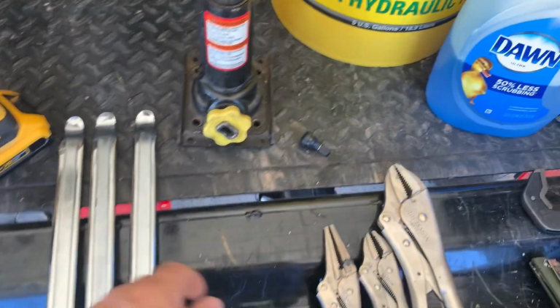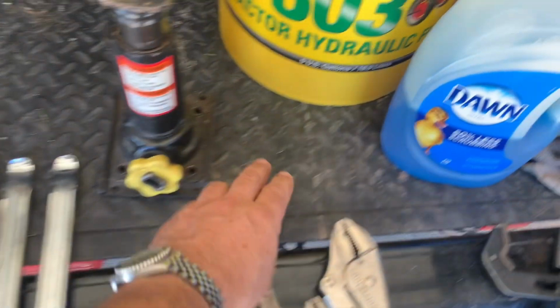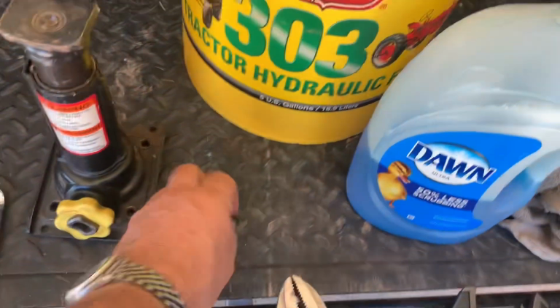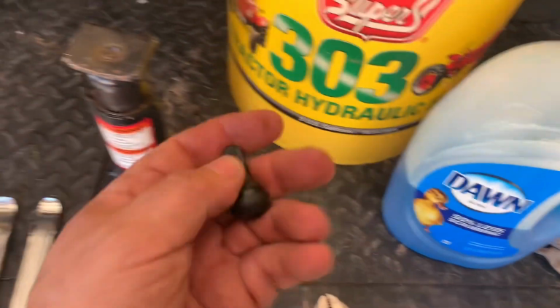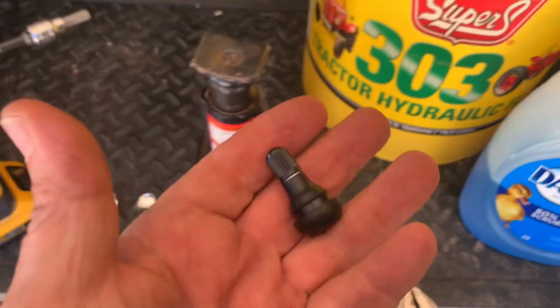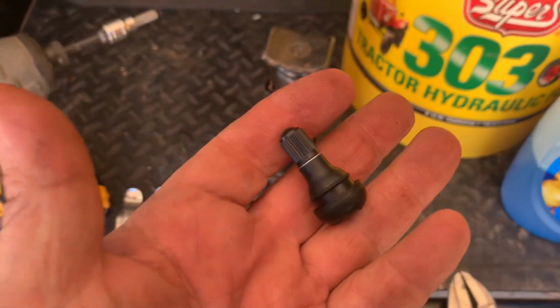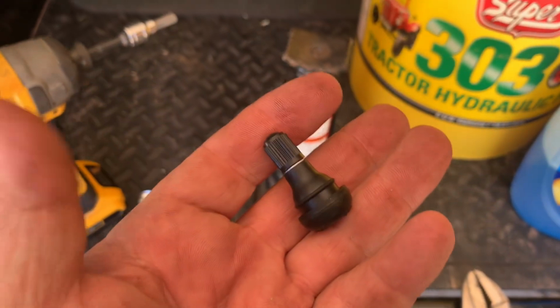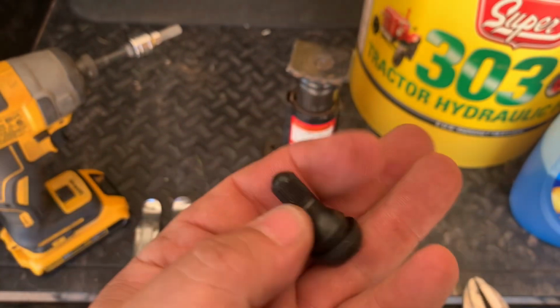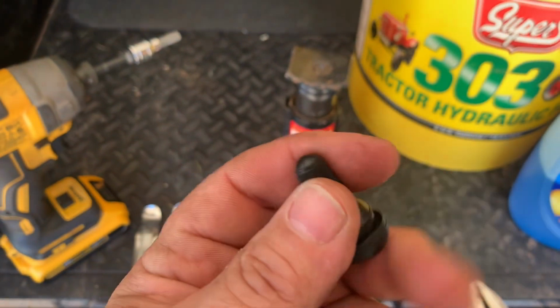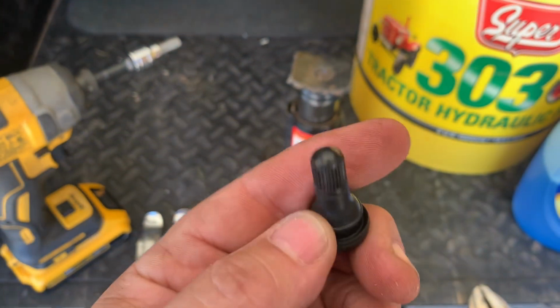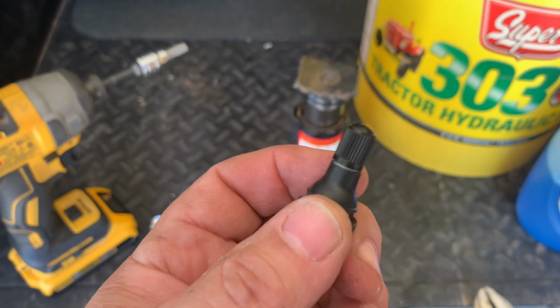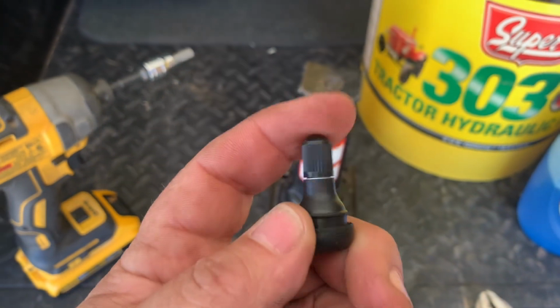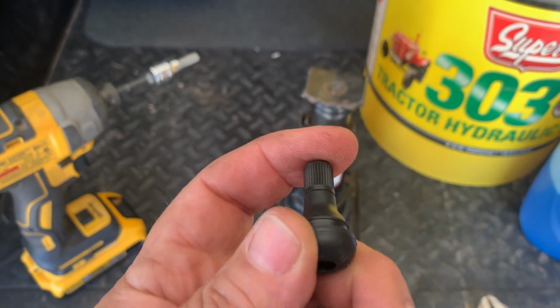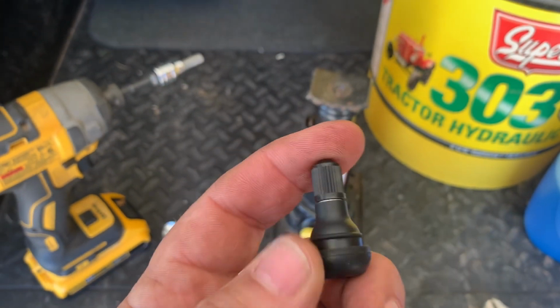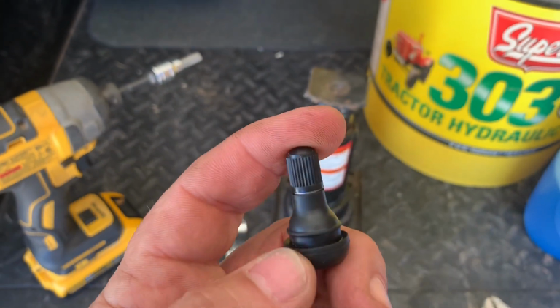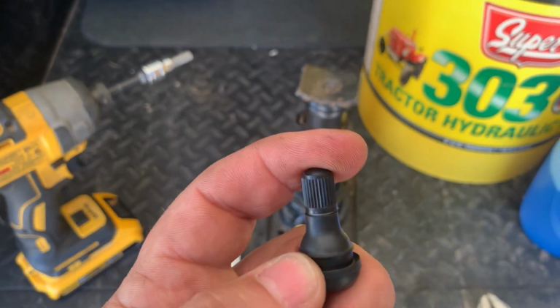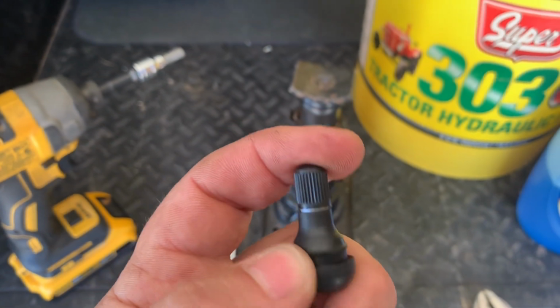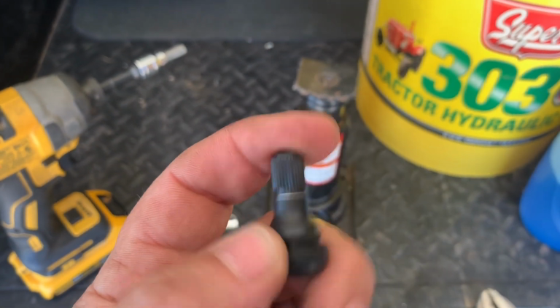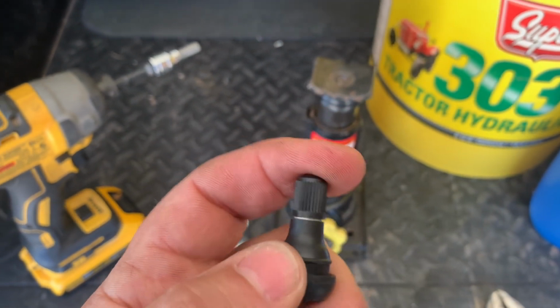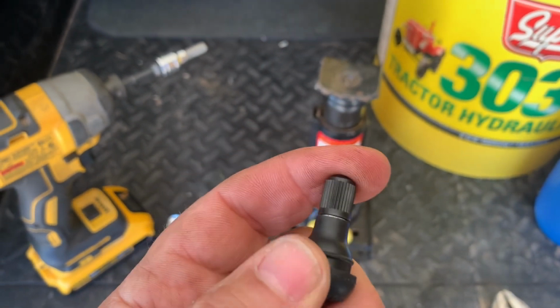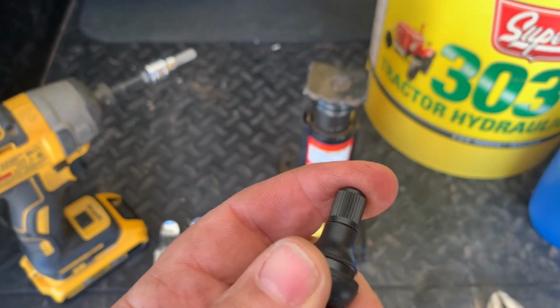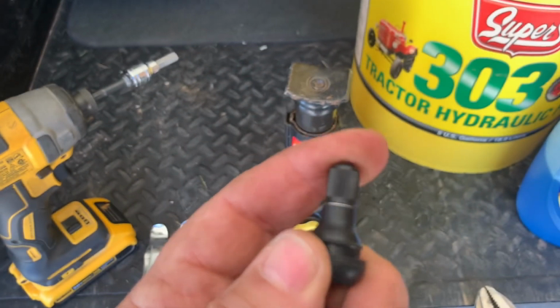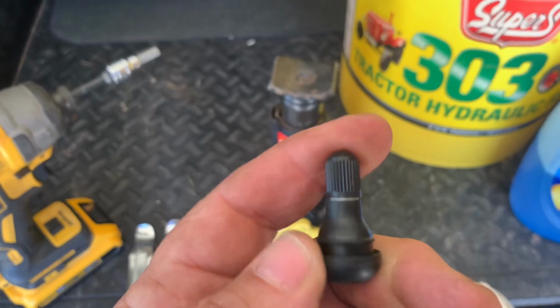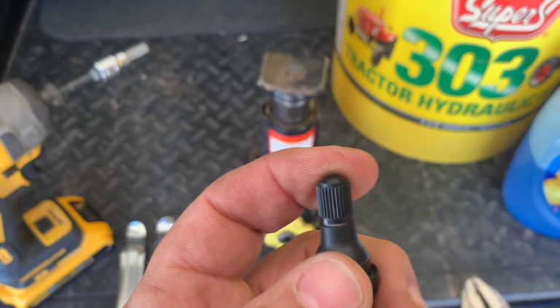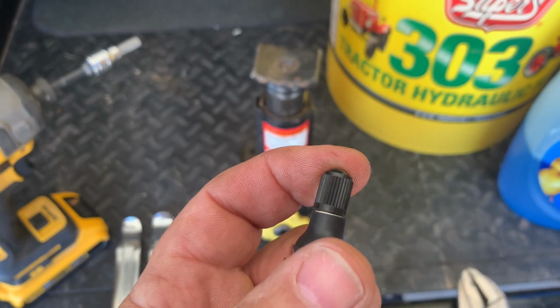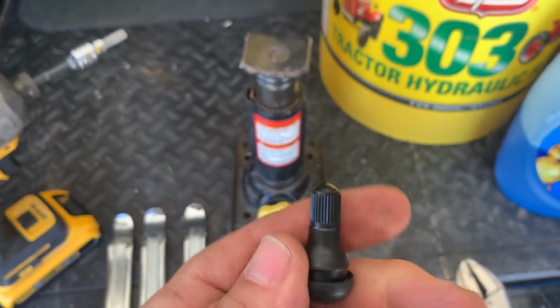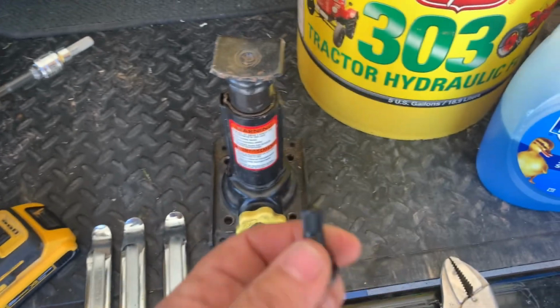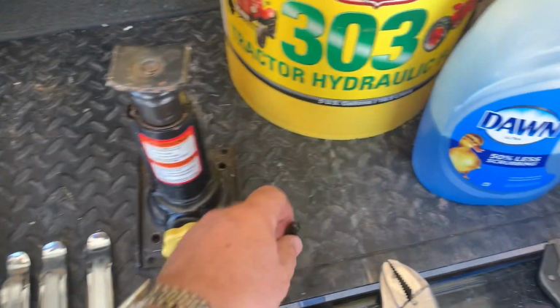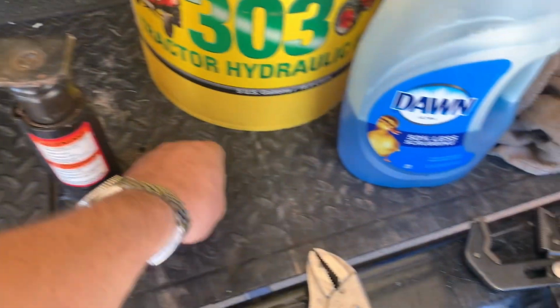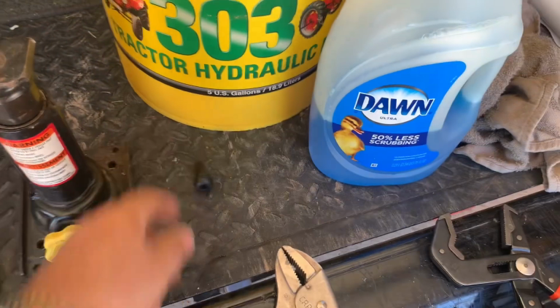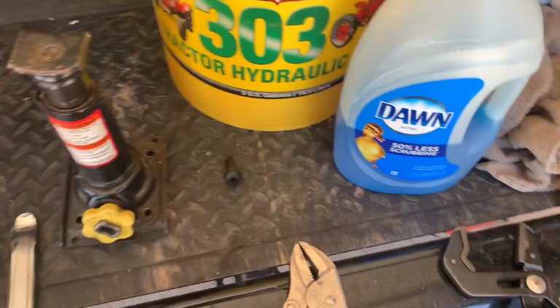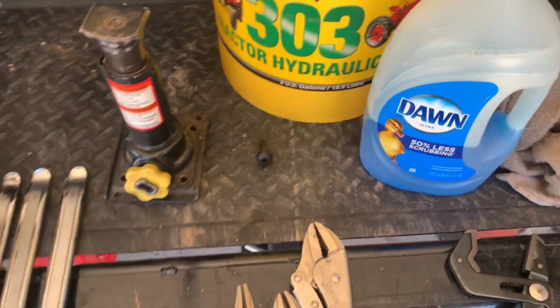You're going to need a new valve. If you're putting on a new tire, put on a new valve. I'm putting on a stubby one because it will not stick out as far and get hit by rocks when I'm mowing.